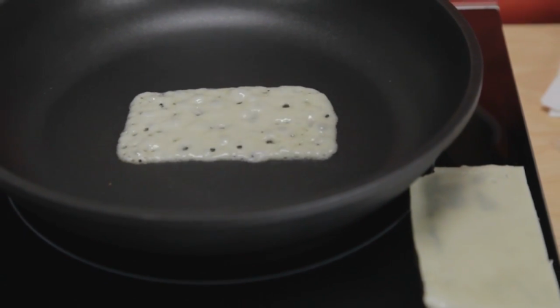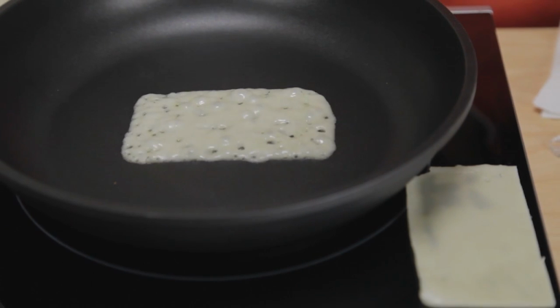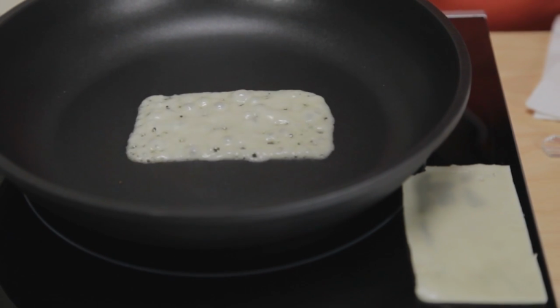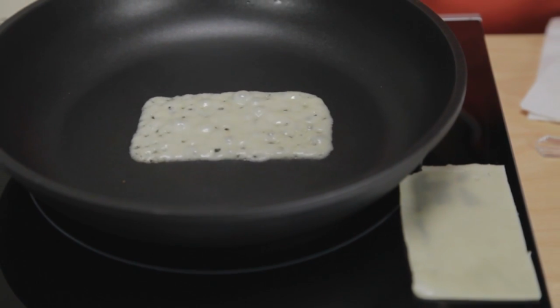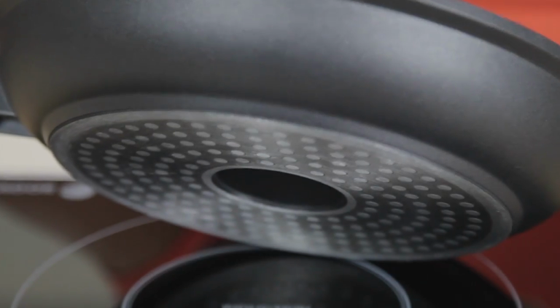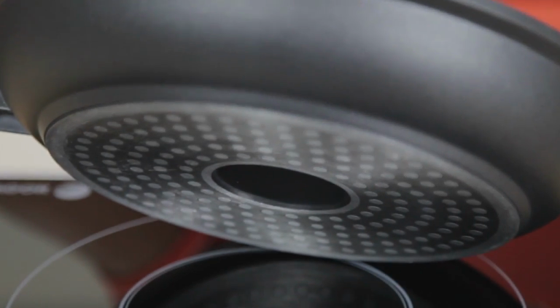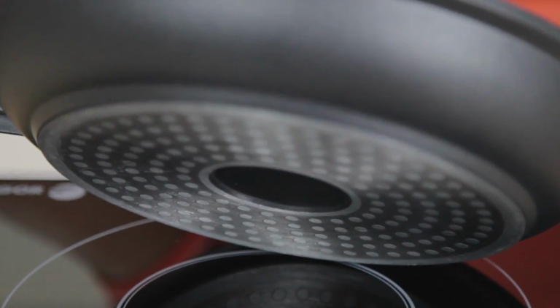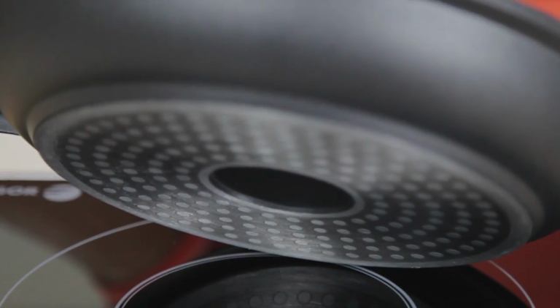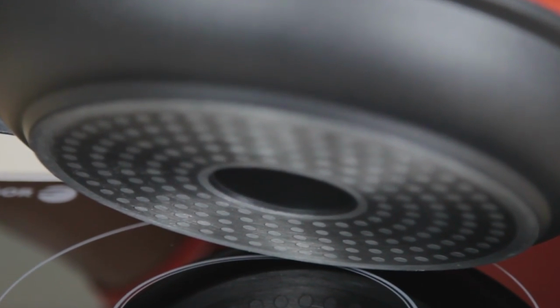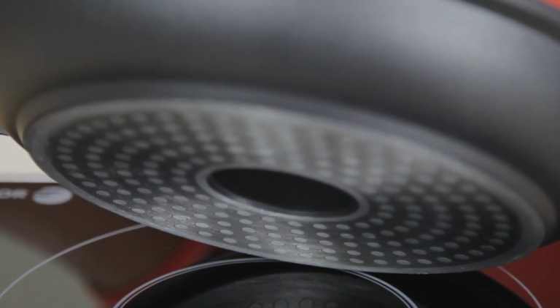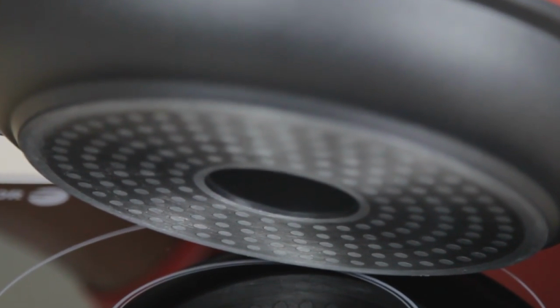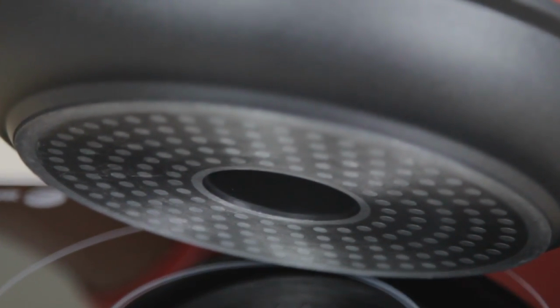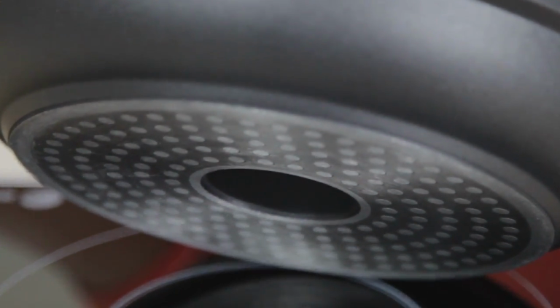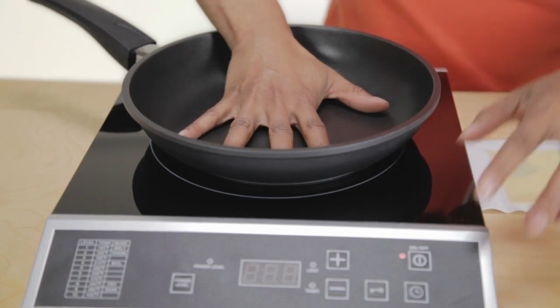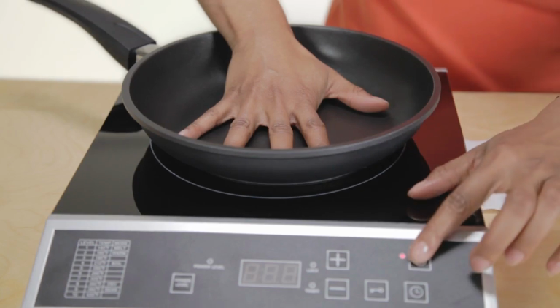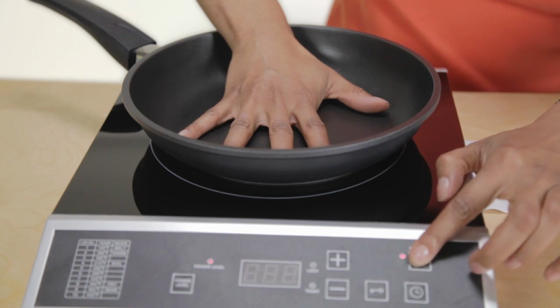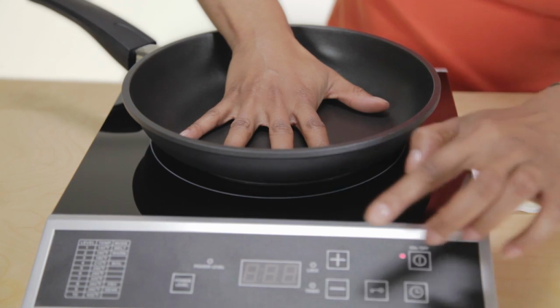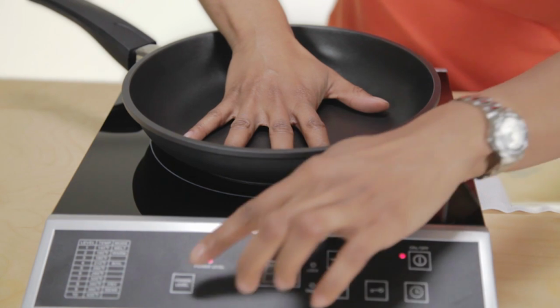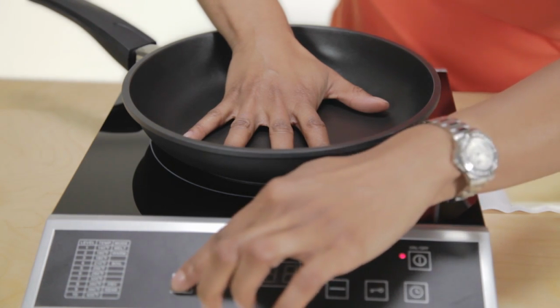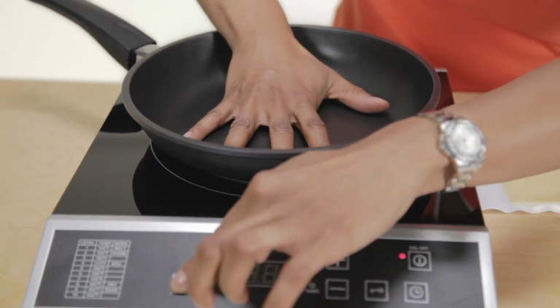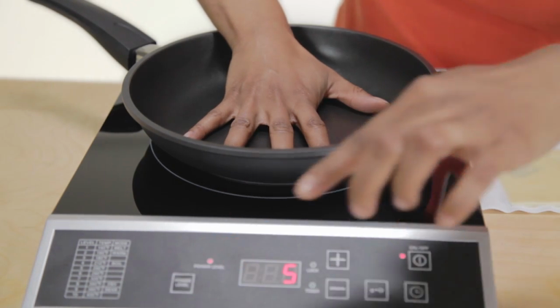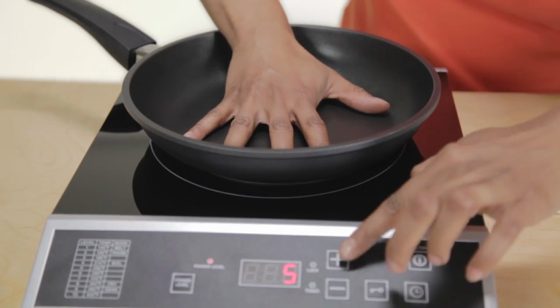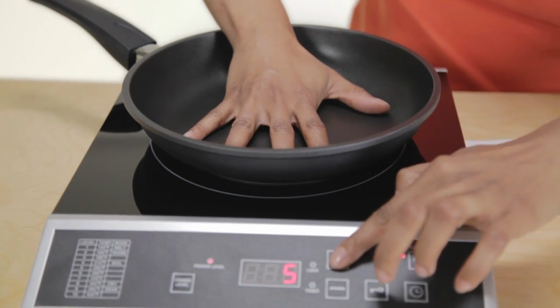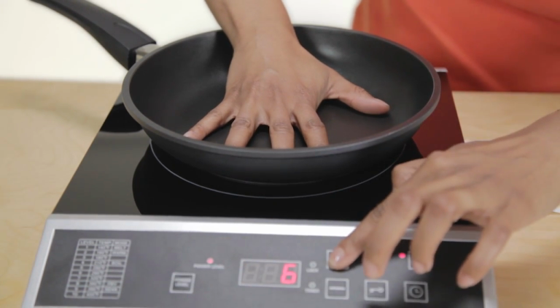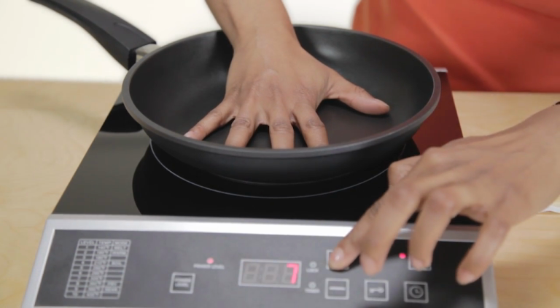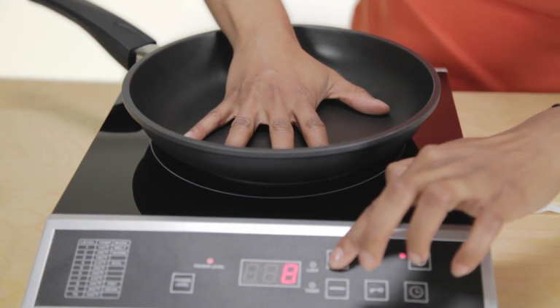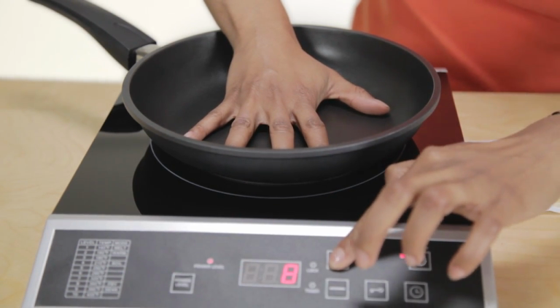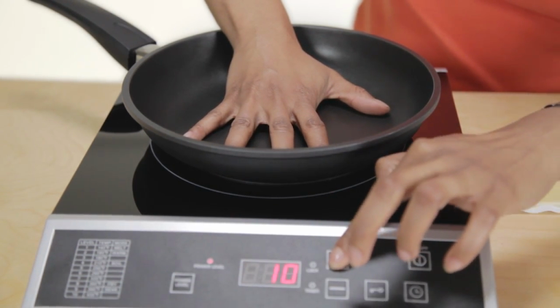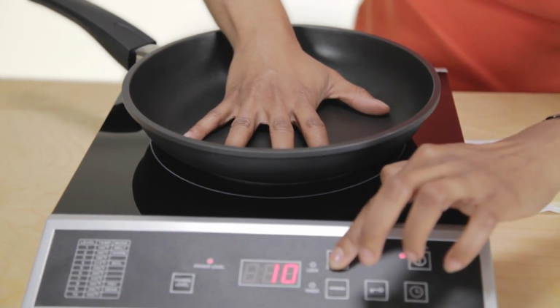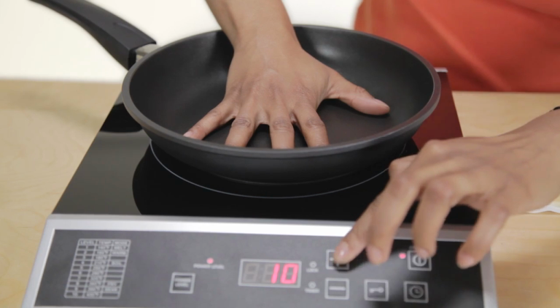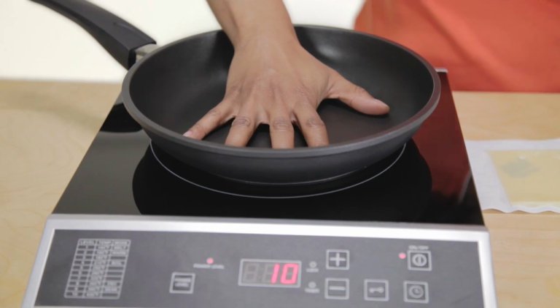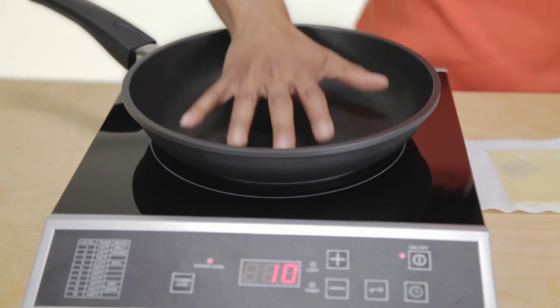Keep in mind, induction works best if the bottom of the pan is flat. Induction uses 90% of its energy. The response time is instant. They're 50% faster than gas or electric cooktops.